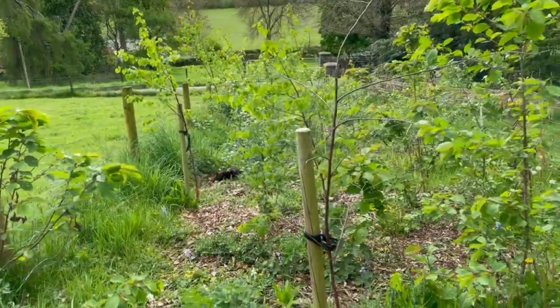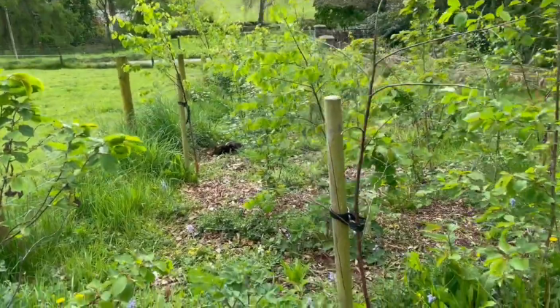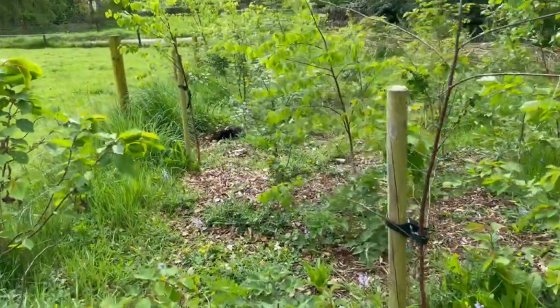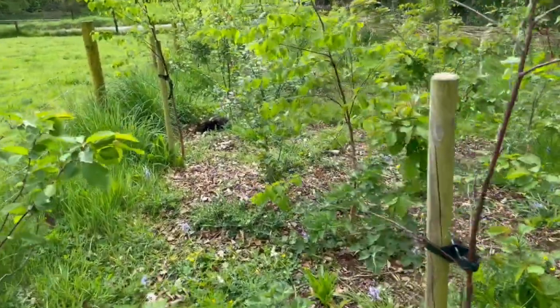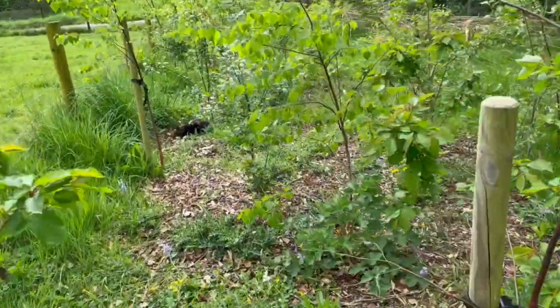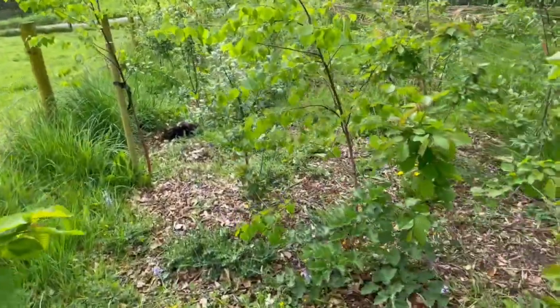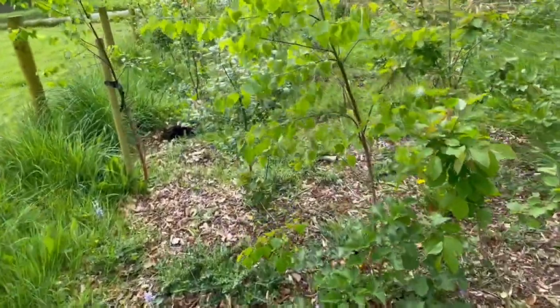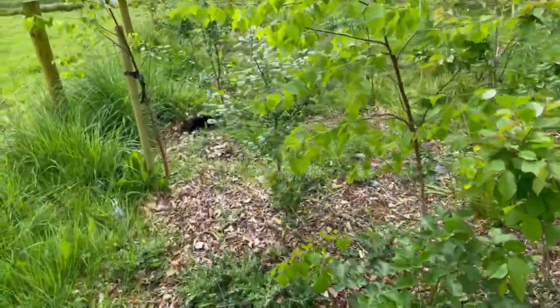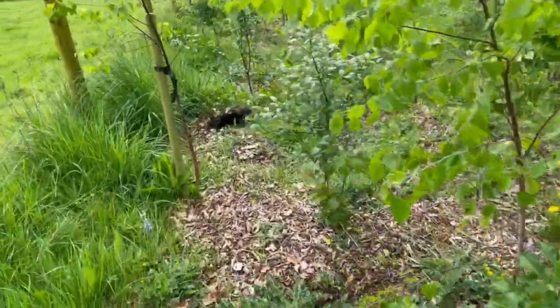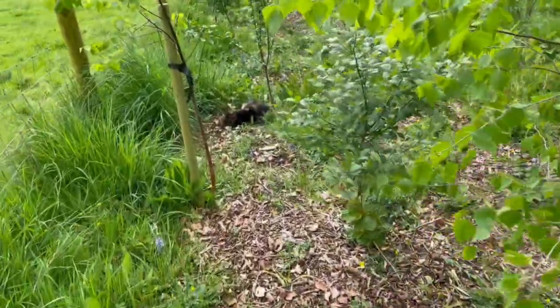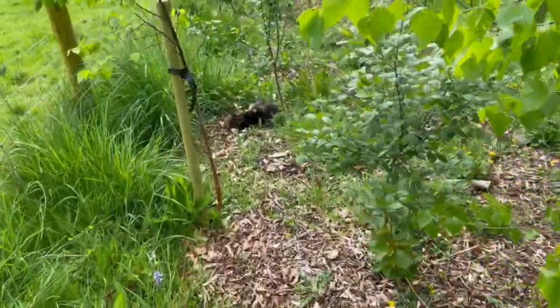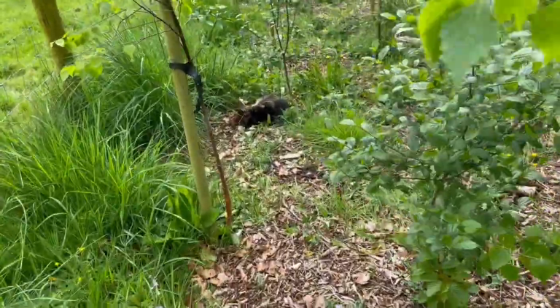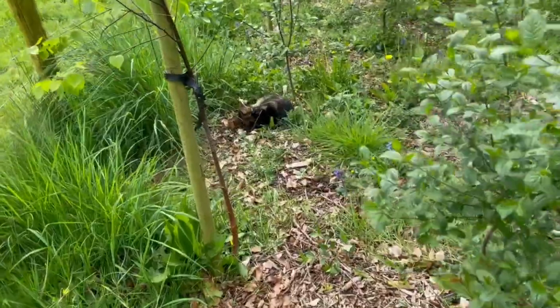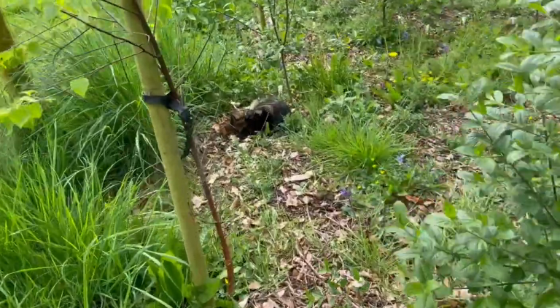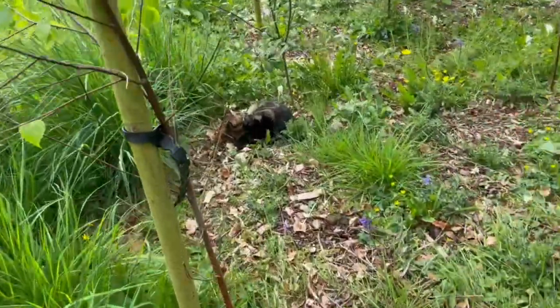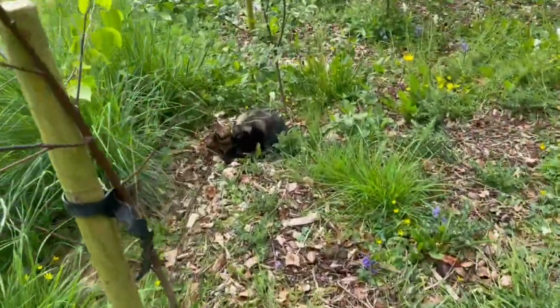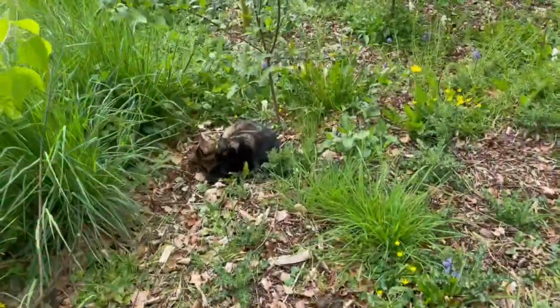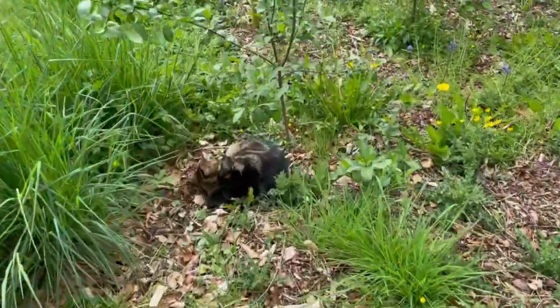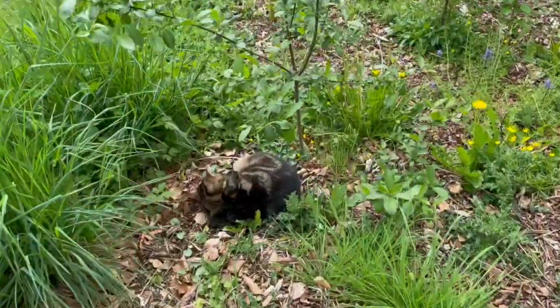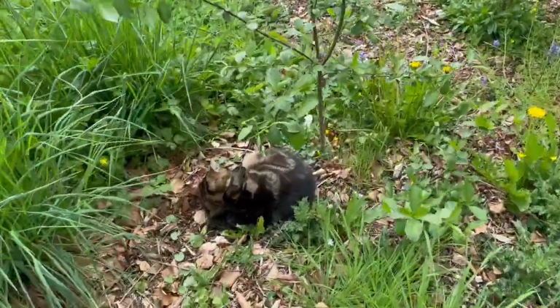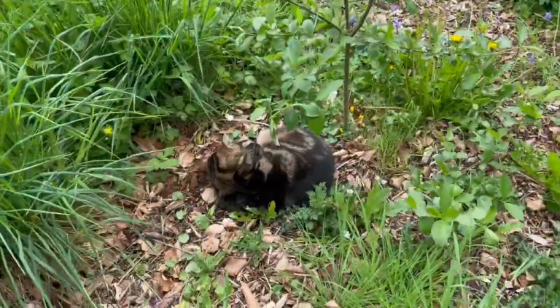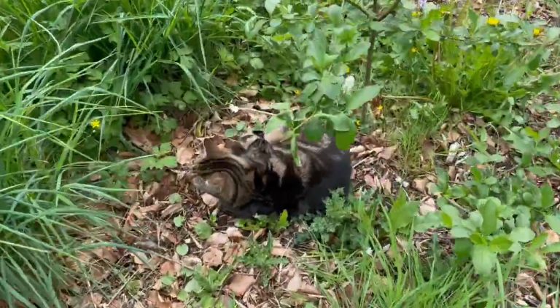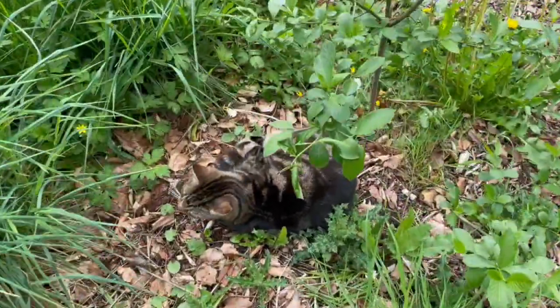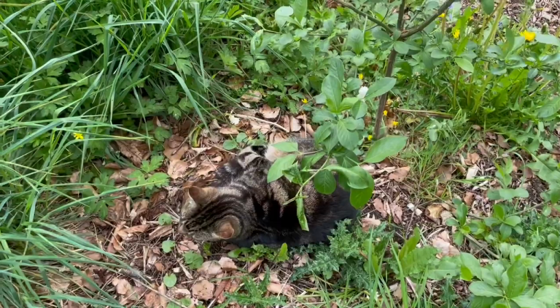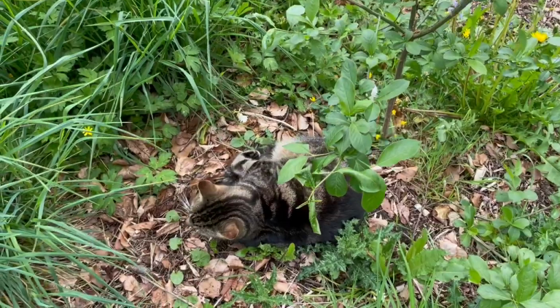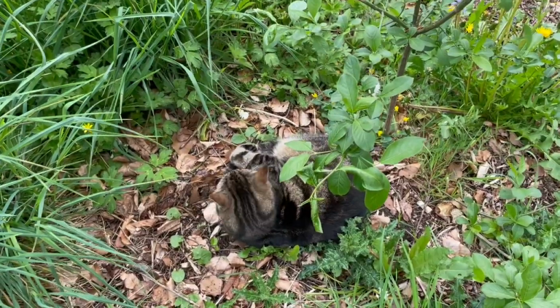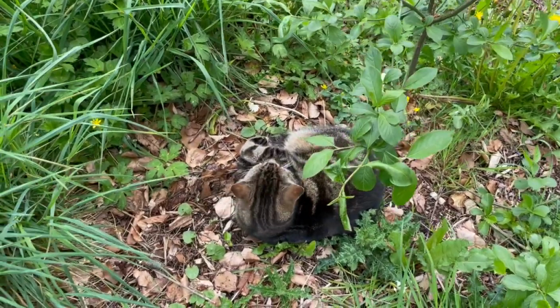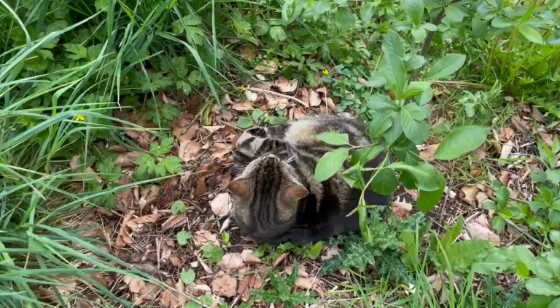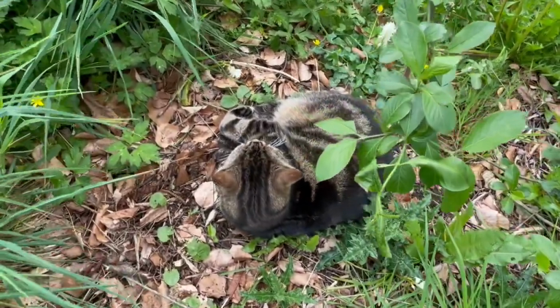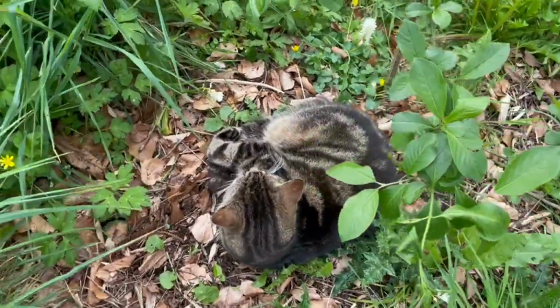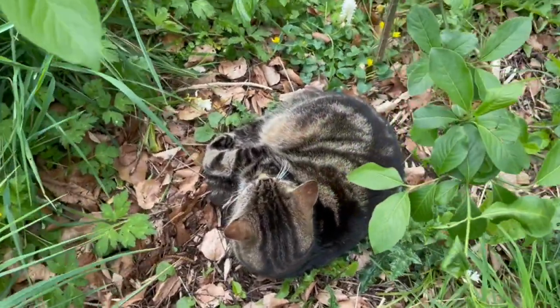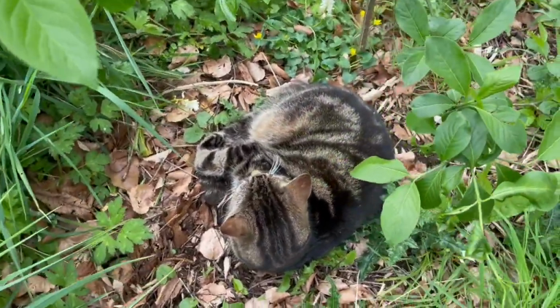I don't know how Oven Mitt got in, because the fence is supposed to be electric, but he's curled up underneath this spindle. Isn't that right? Hey kitty.